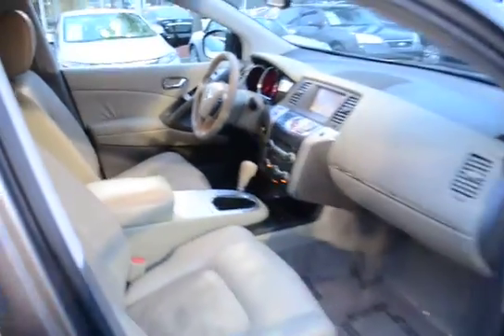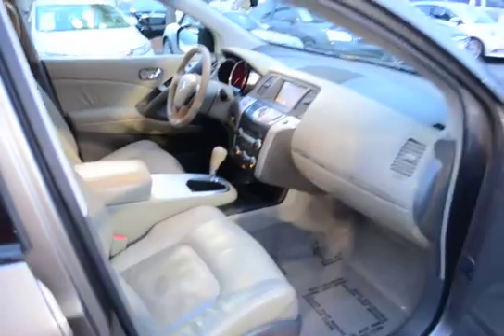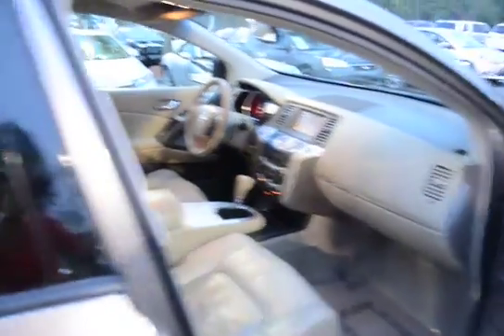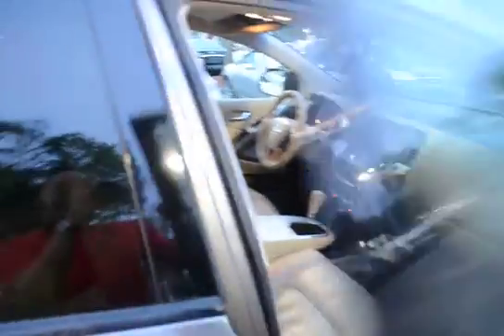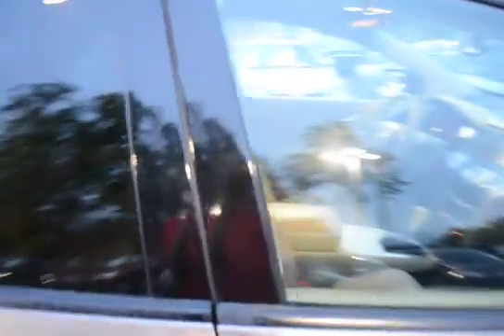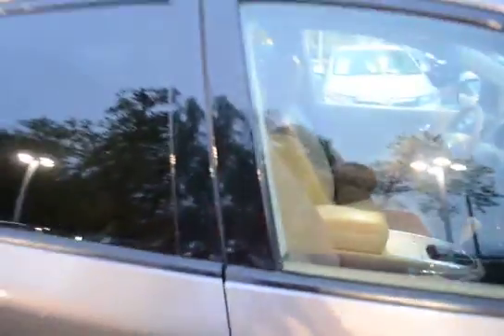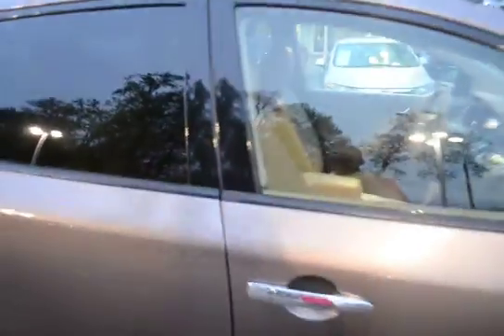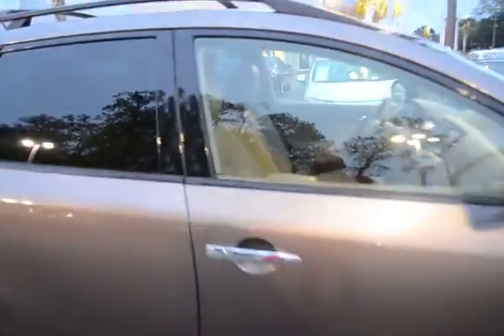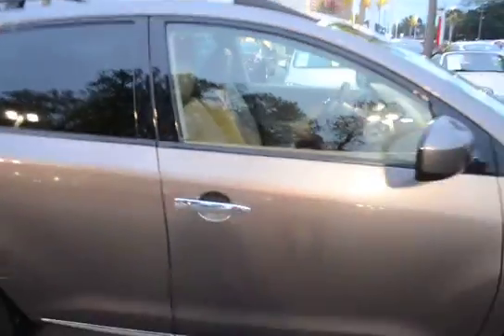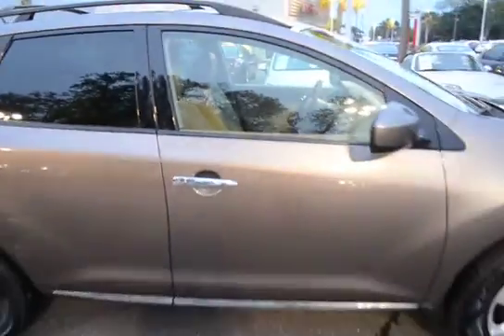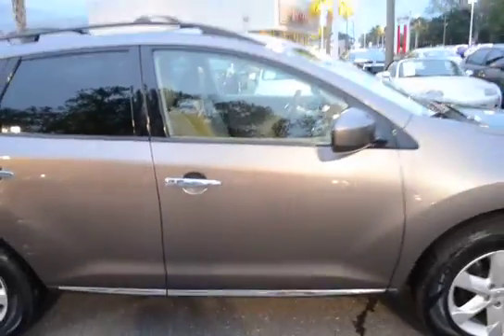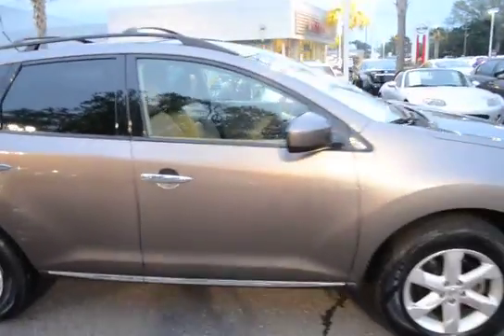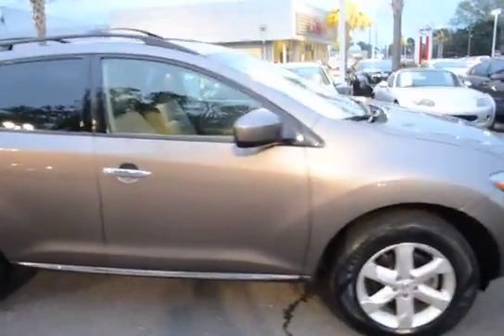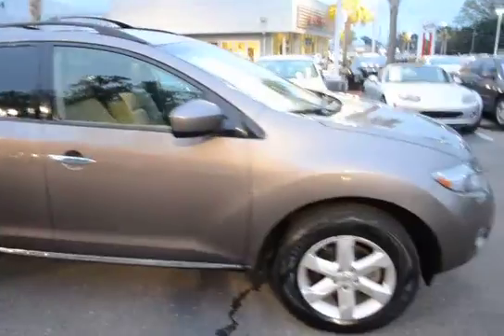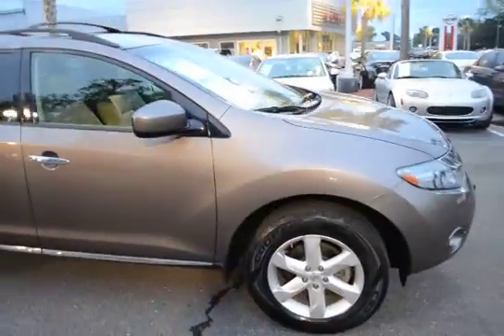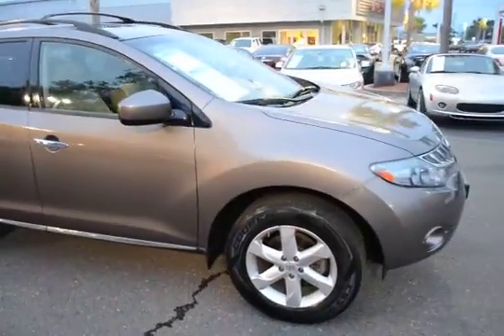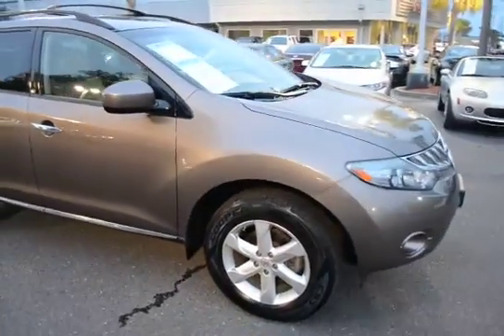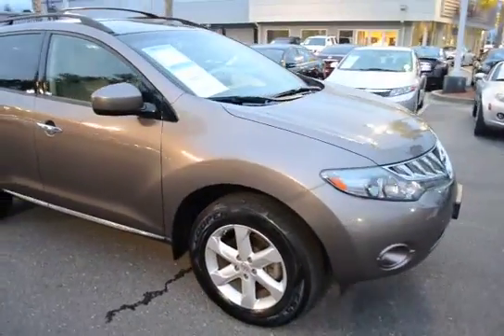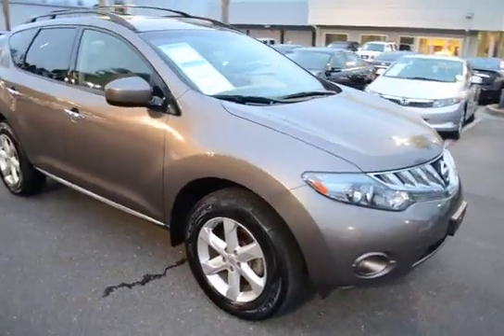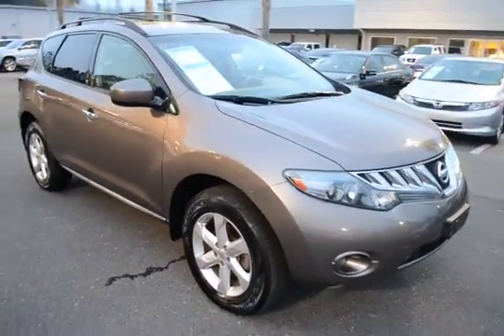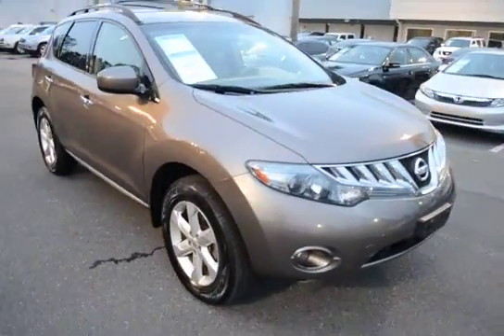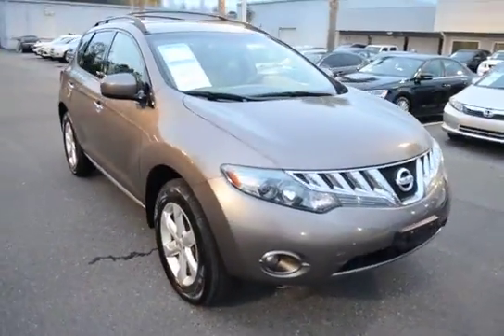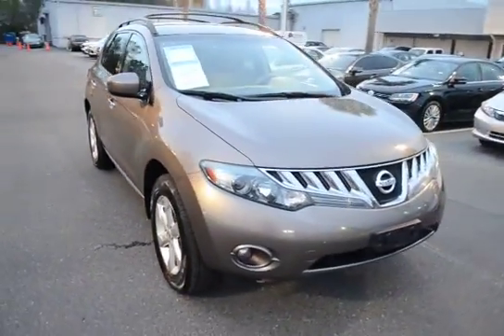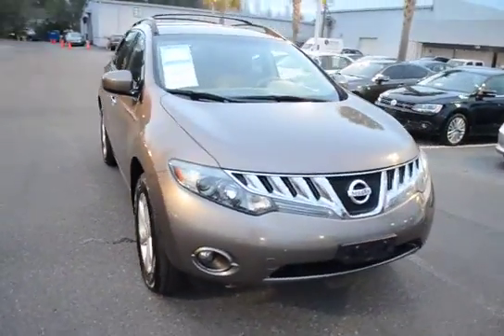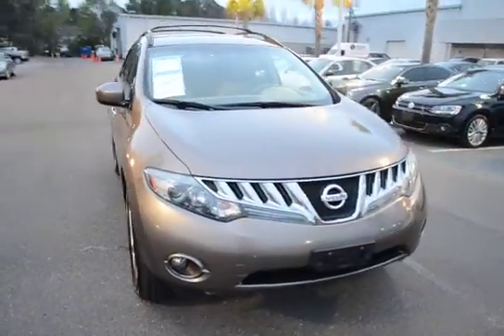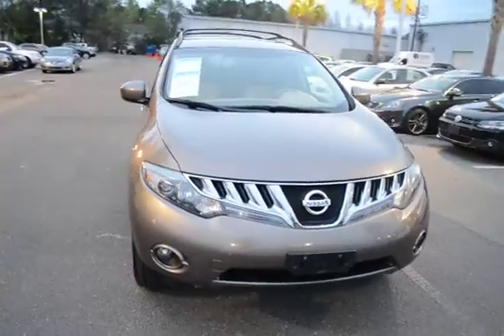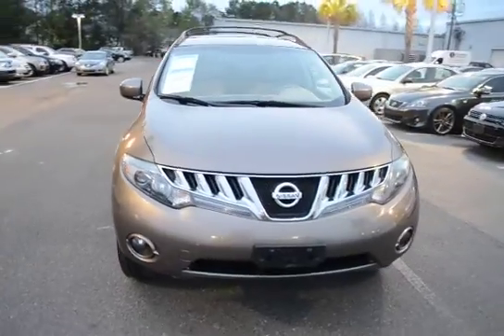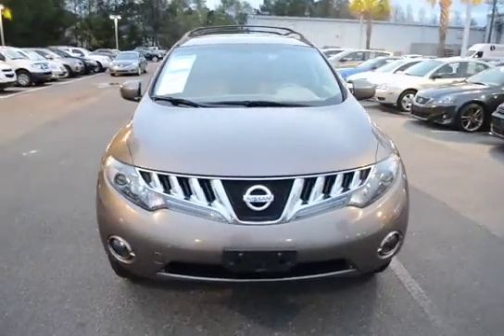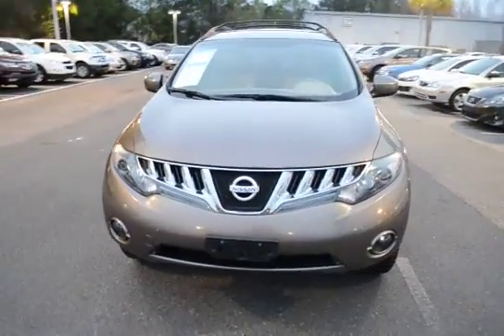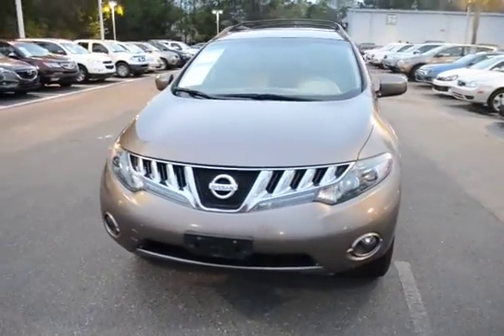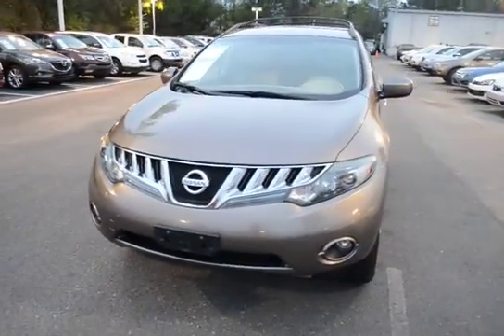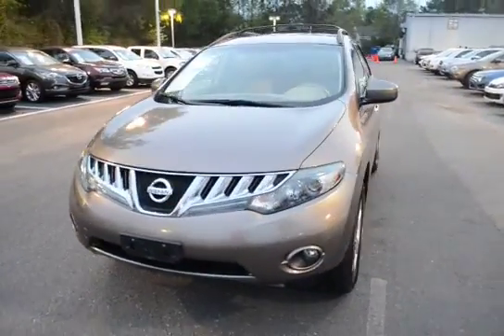For more information you can look us up online at charlestonnissan.com, or you can give us a call here at the dealership at 843-571-2810, or come see us in person on Savannah Highway. Thank you.